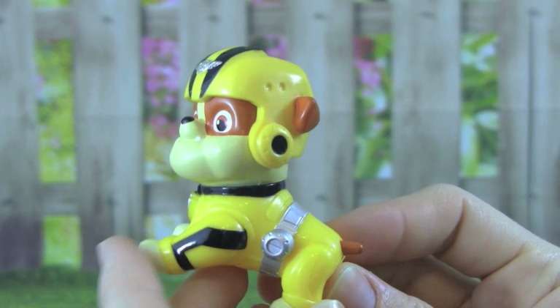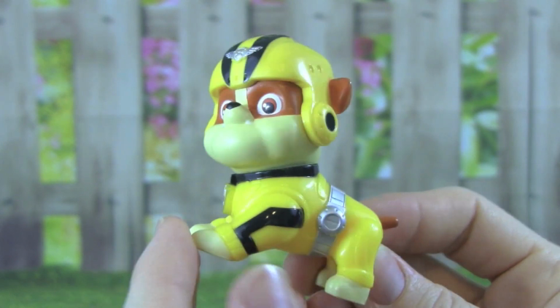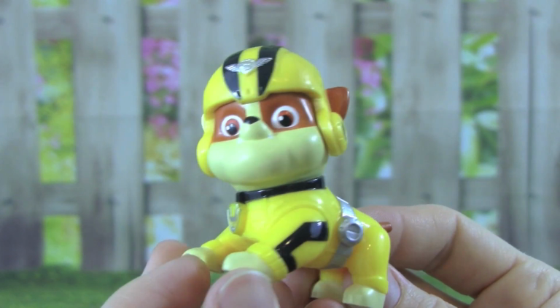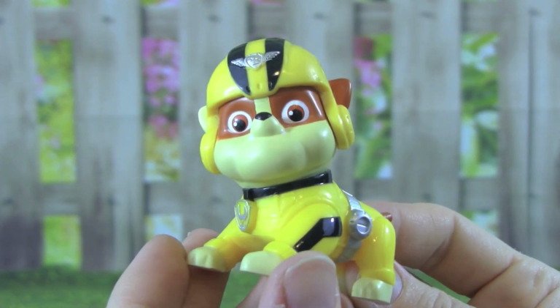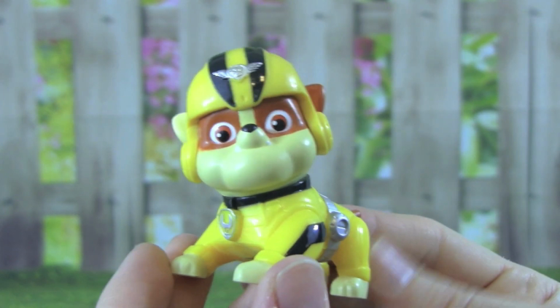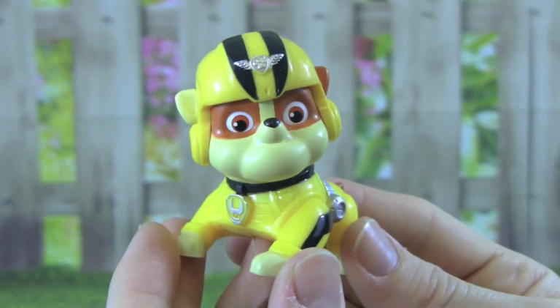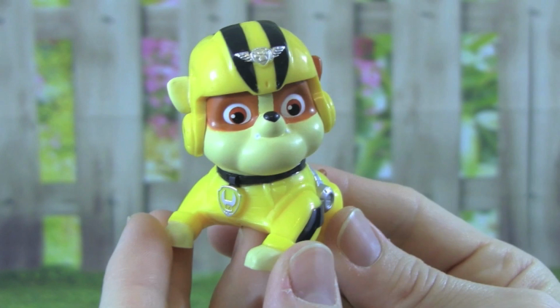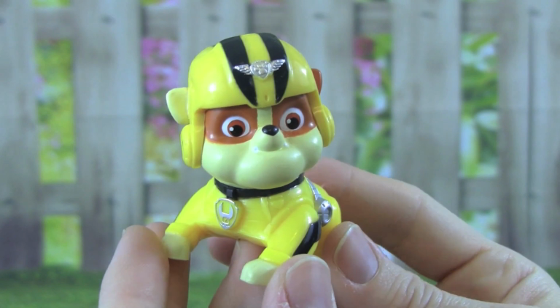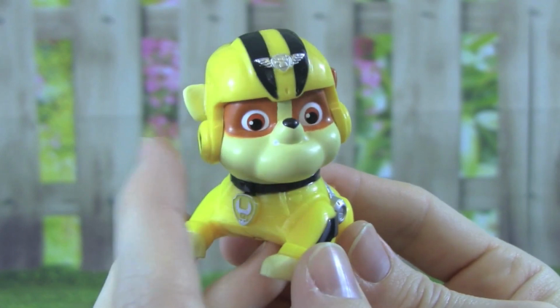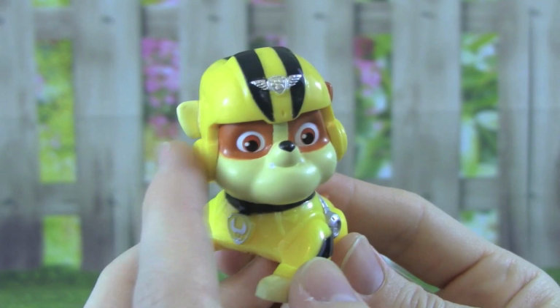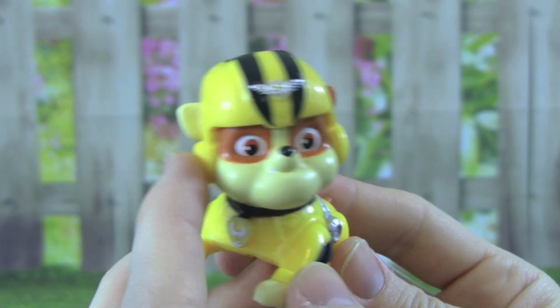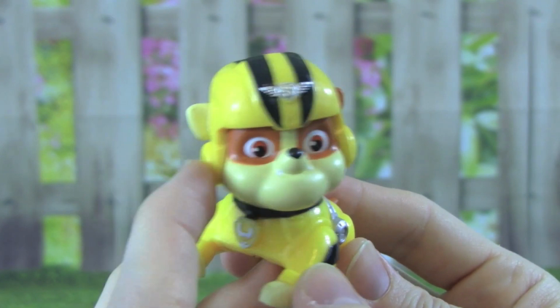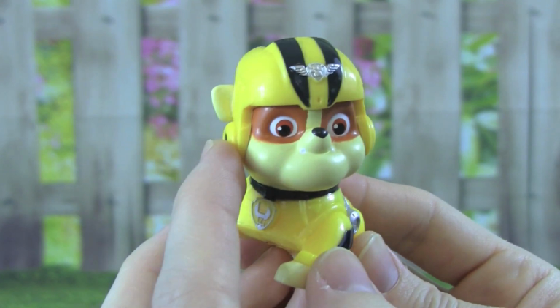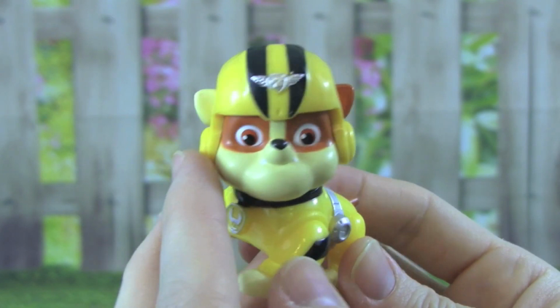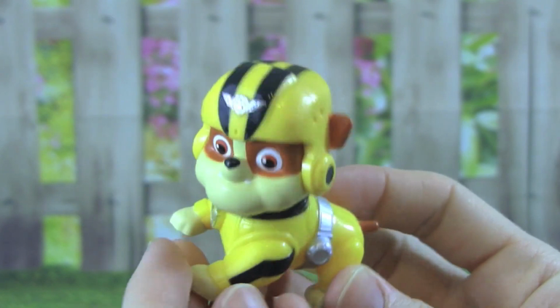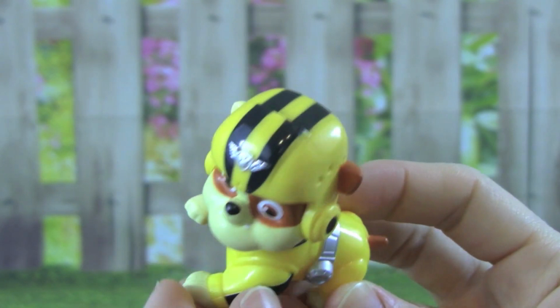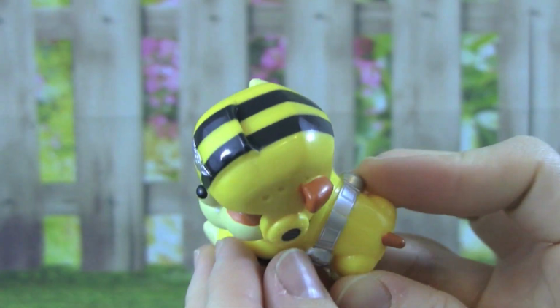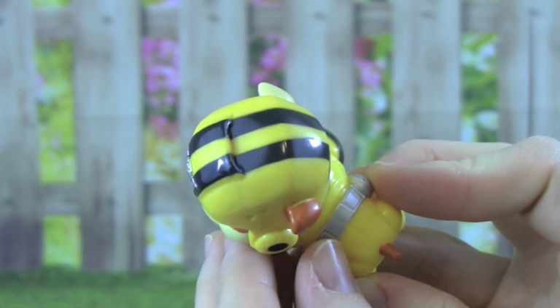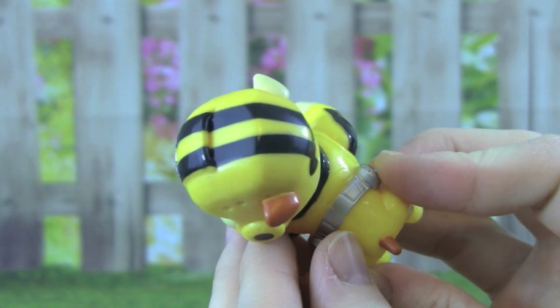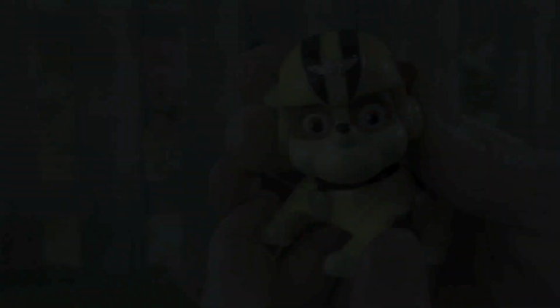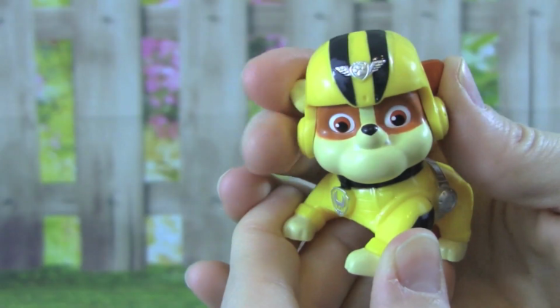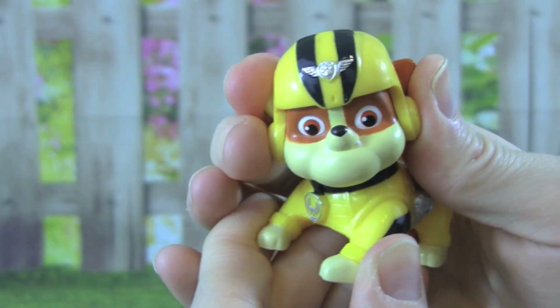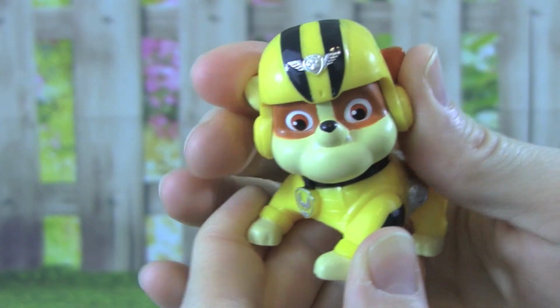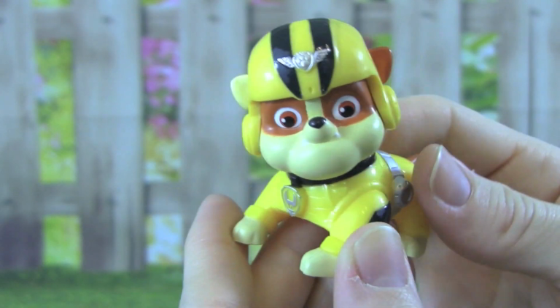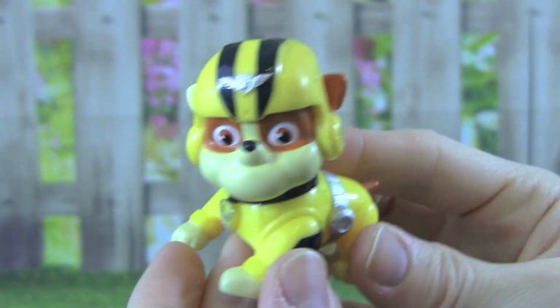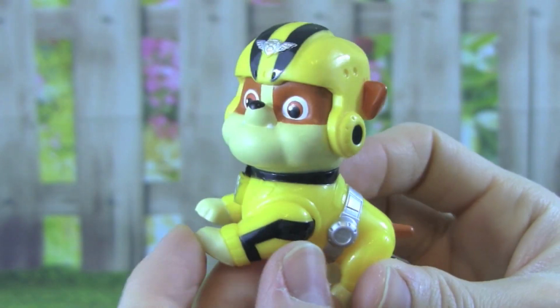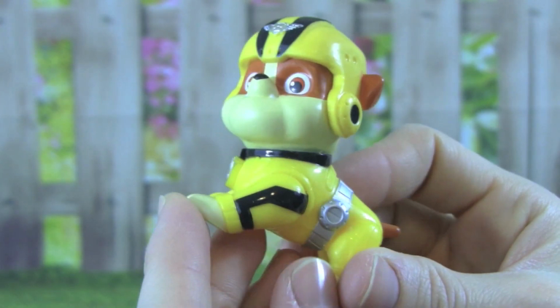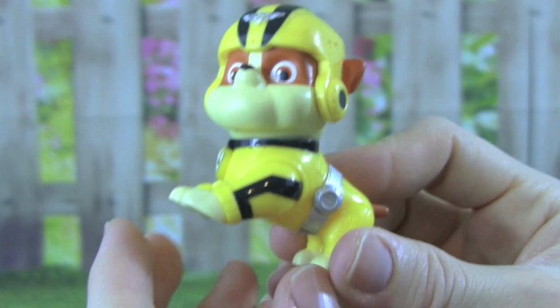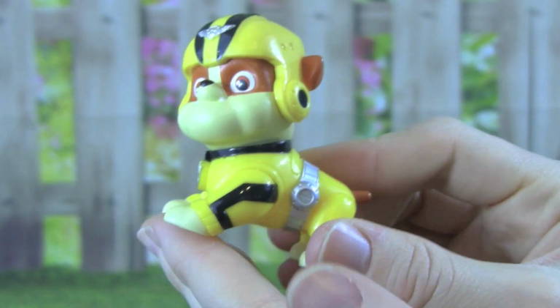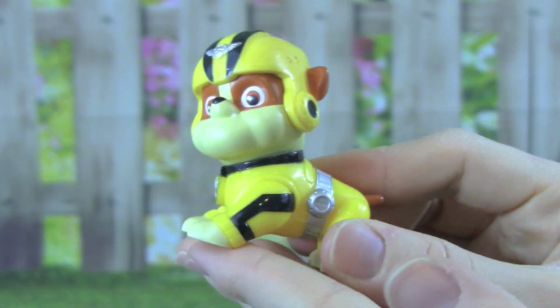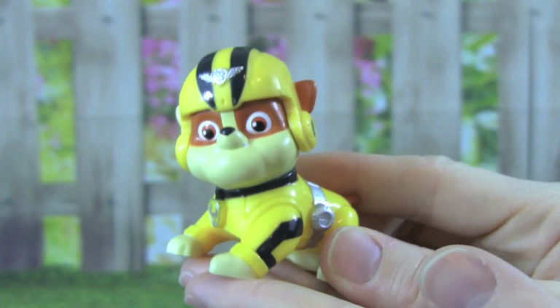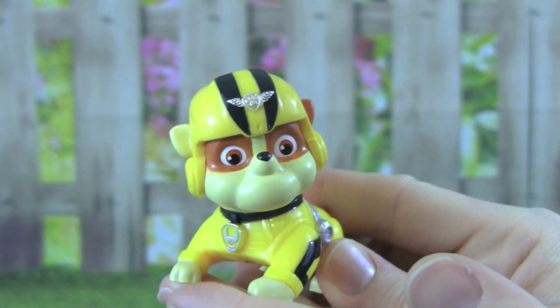I think my favorite part about Rebel's outfit is his helmet, that's really awesome. The Air Rescue Rebel has no moveable parts, he is one solid piece.